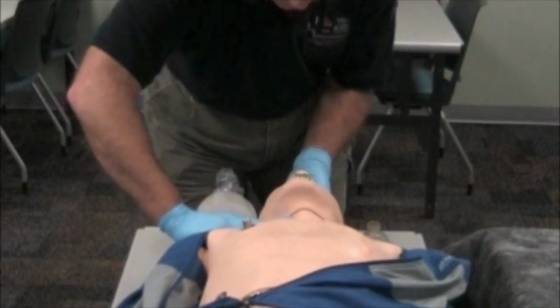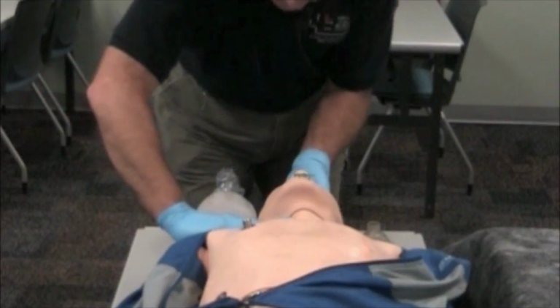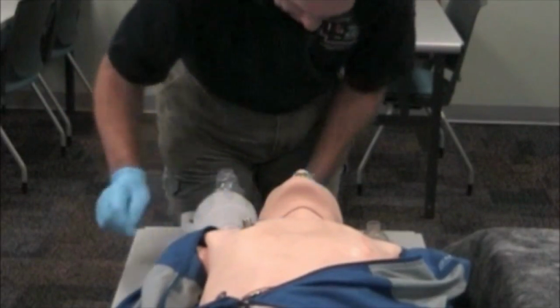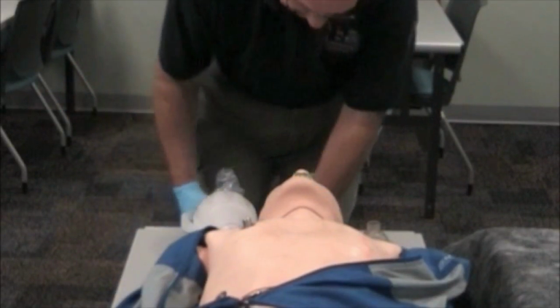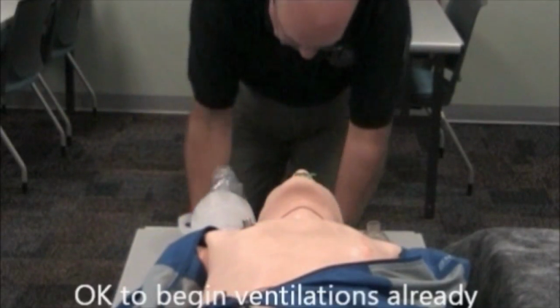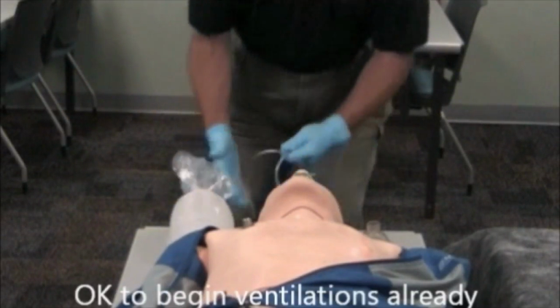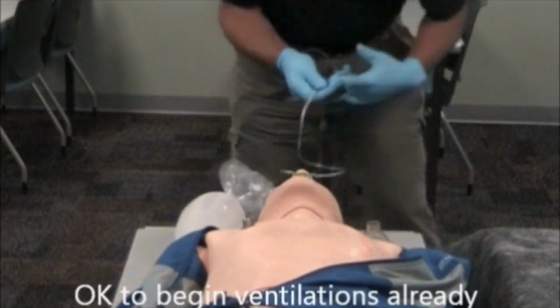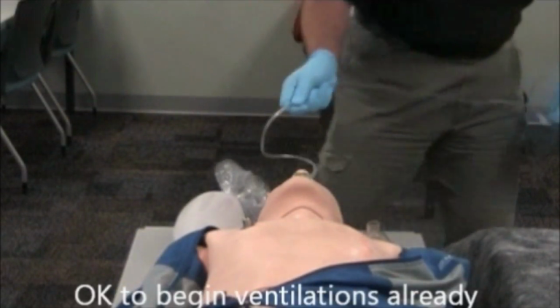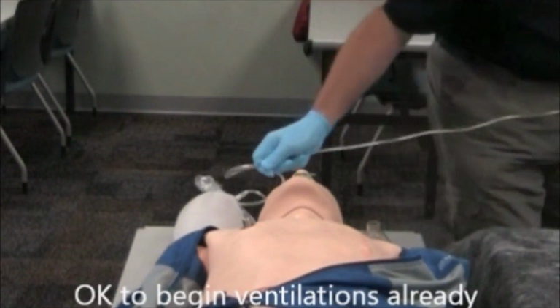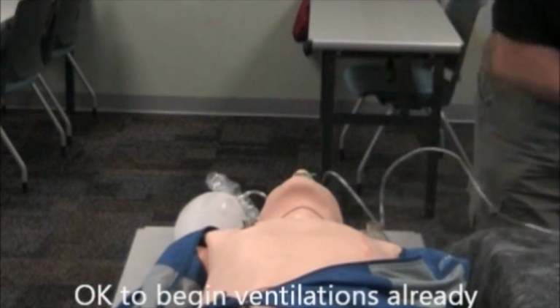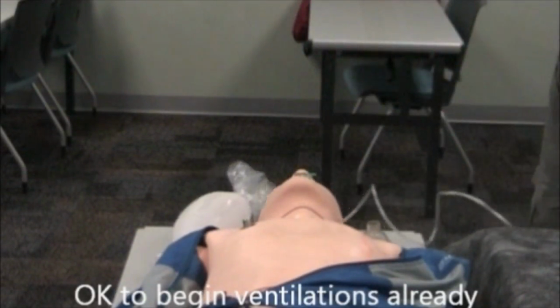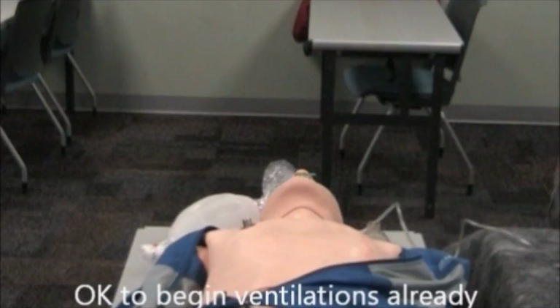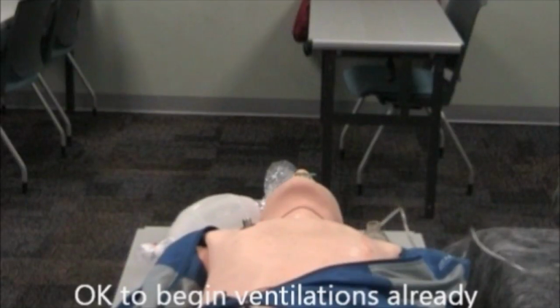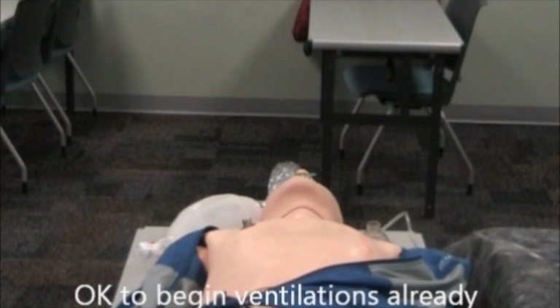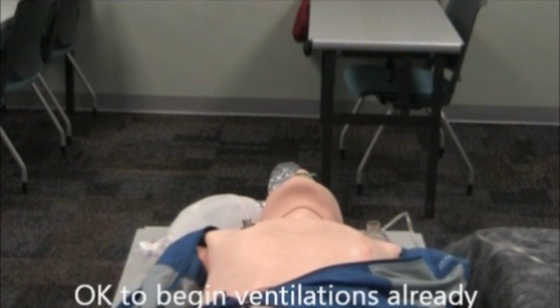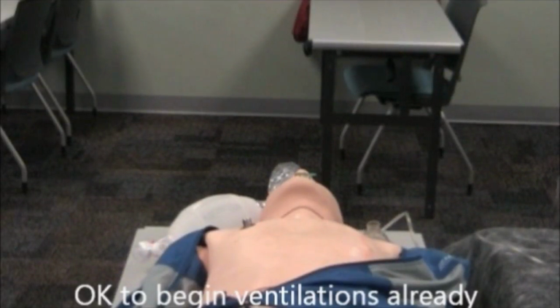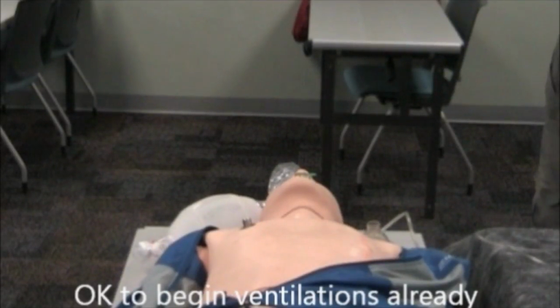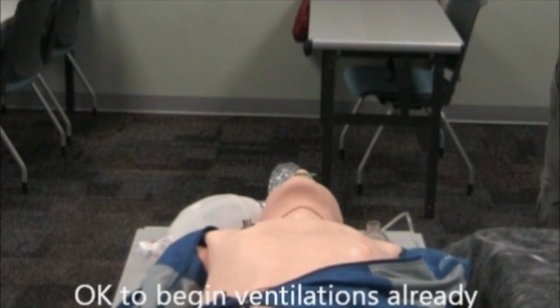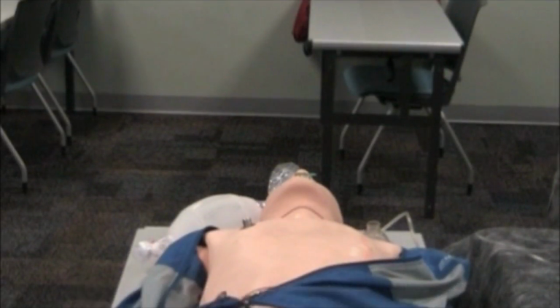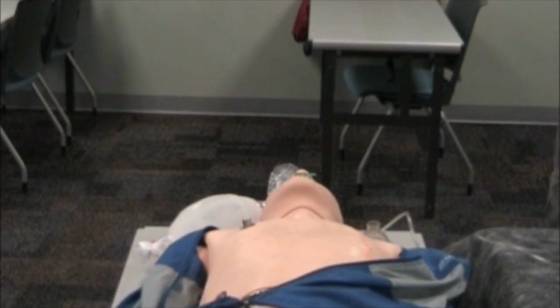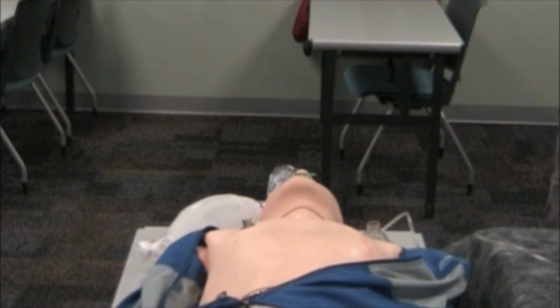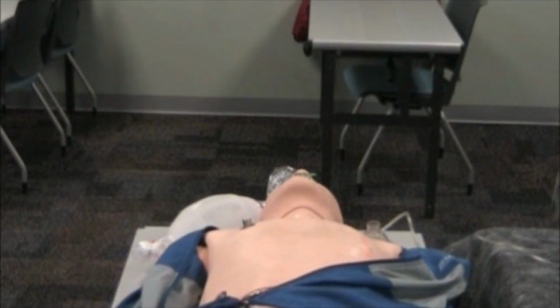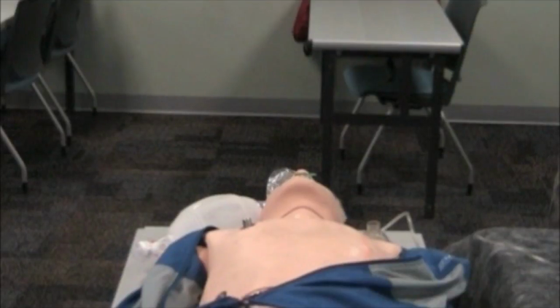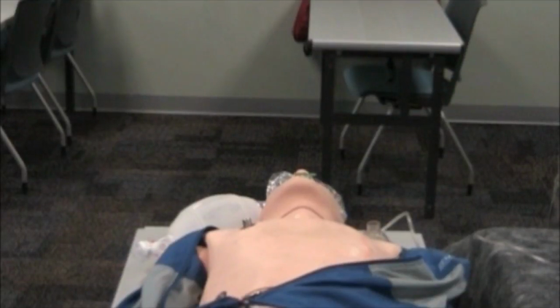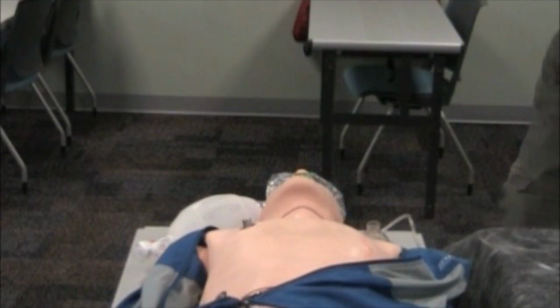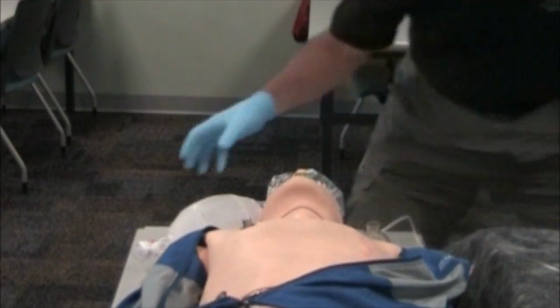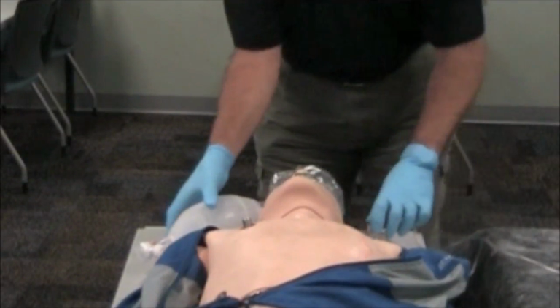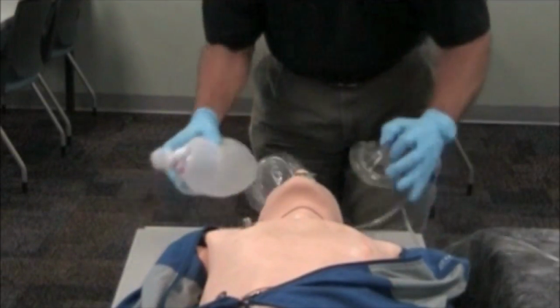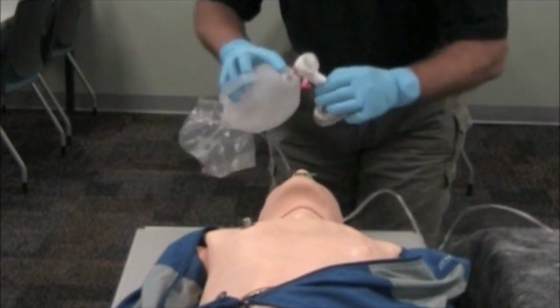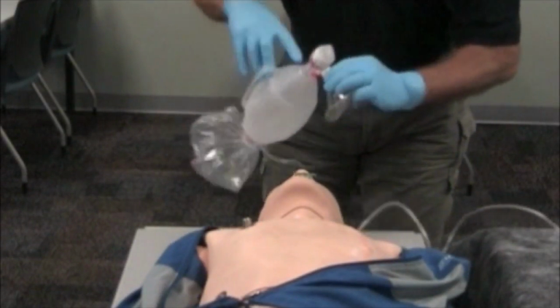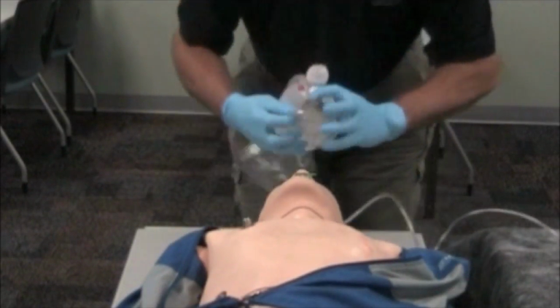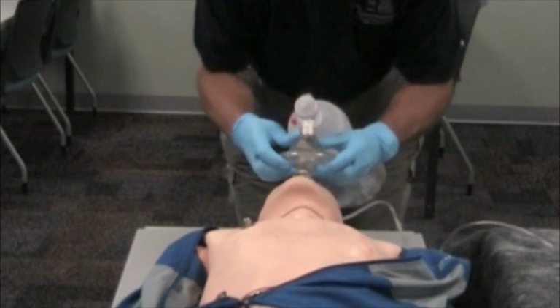At this point, I will hook my oxygen tubing up to my oxygen cylinder and turn the oxygen on to 15 liters per minute.